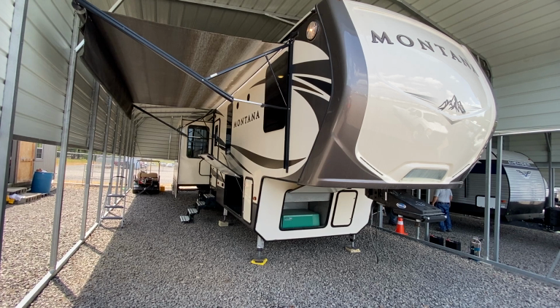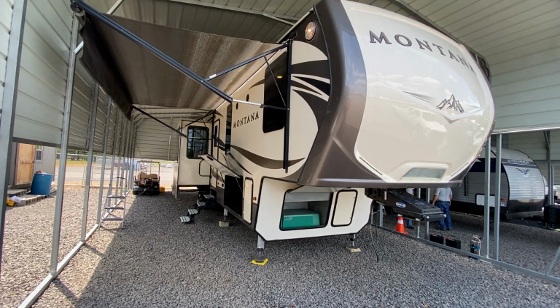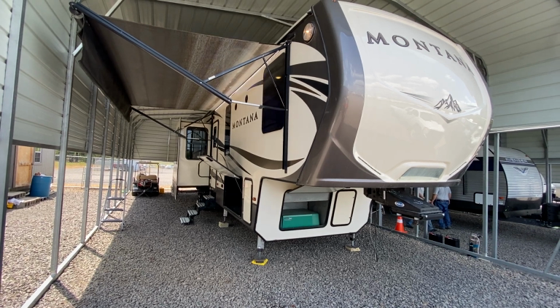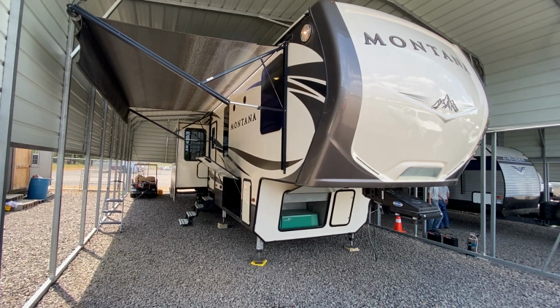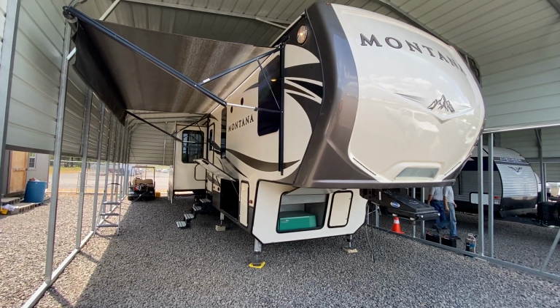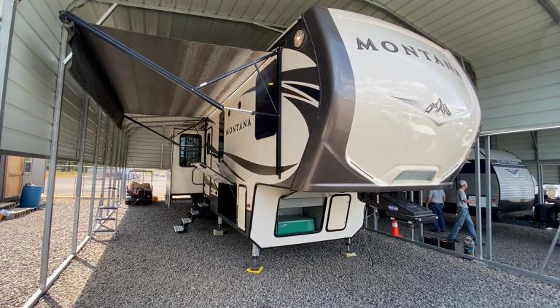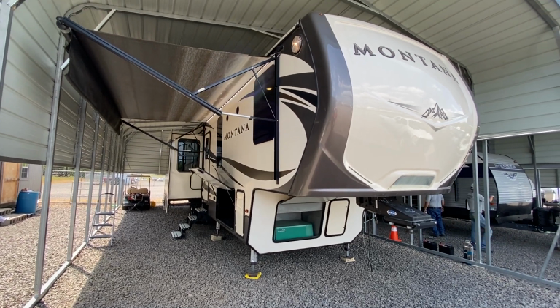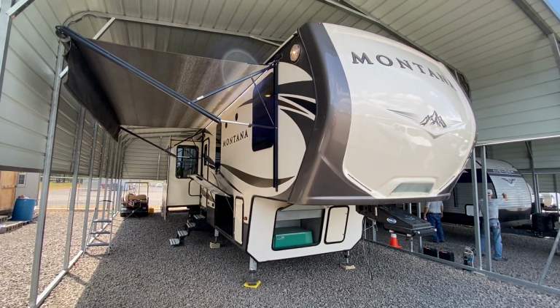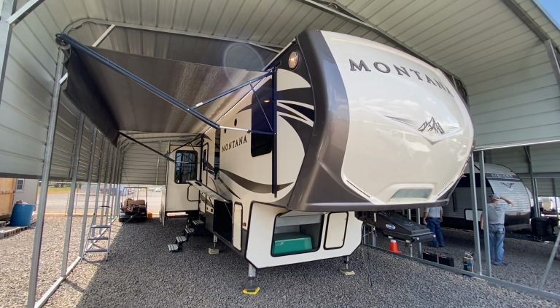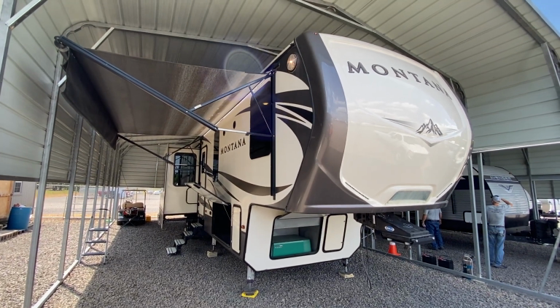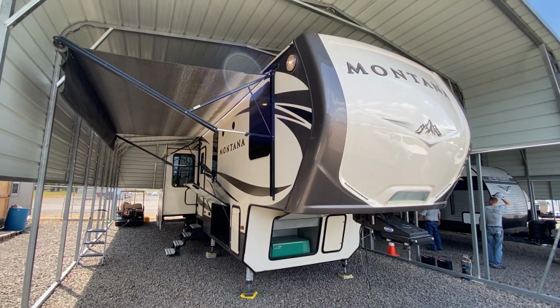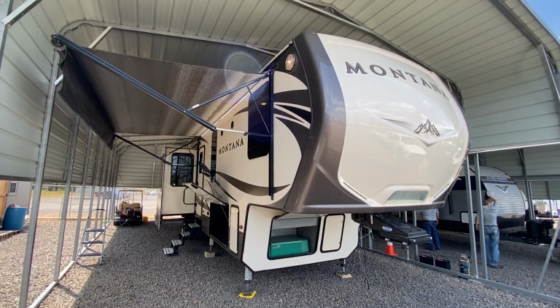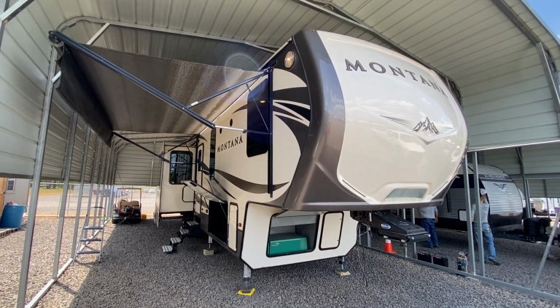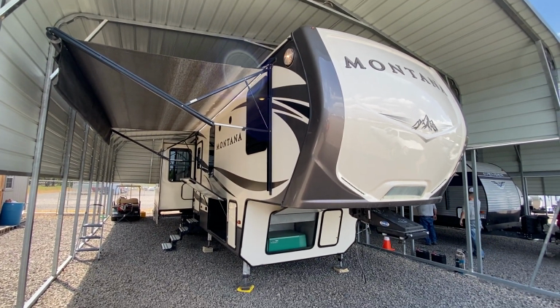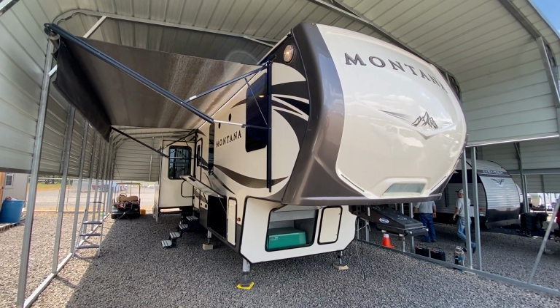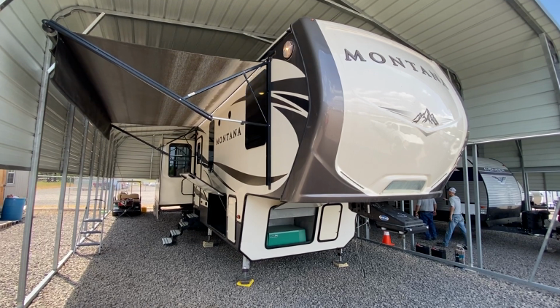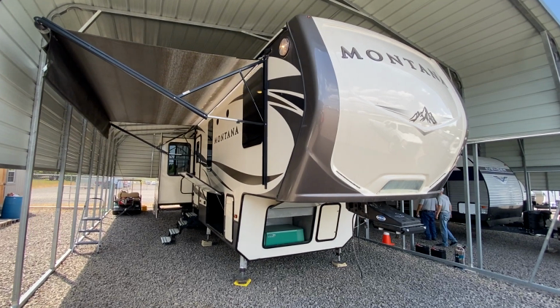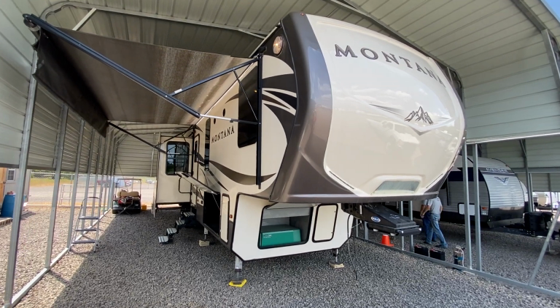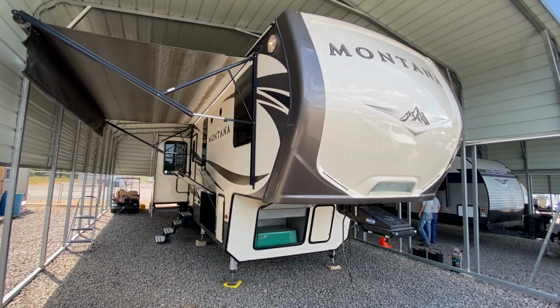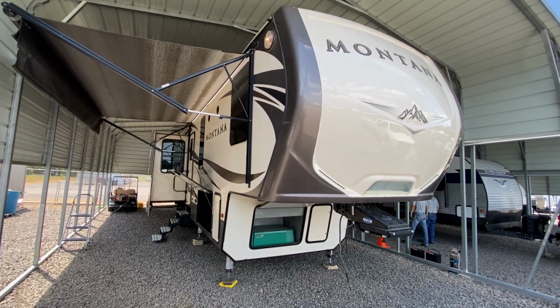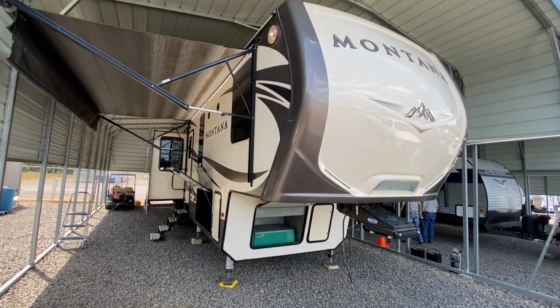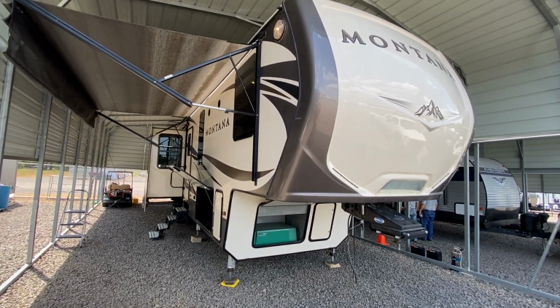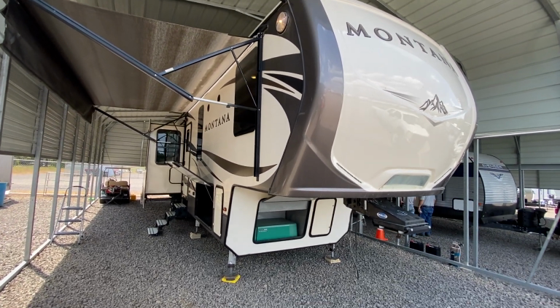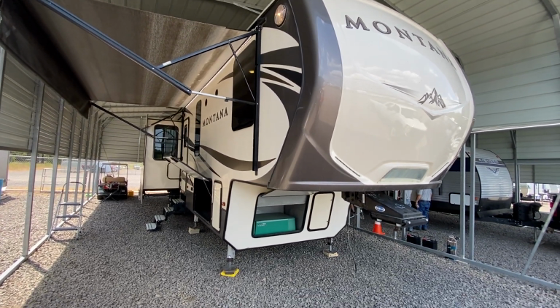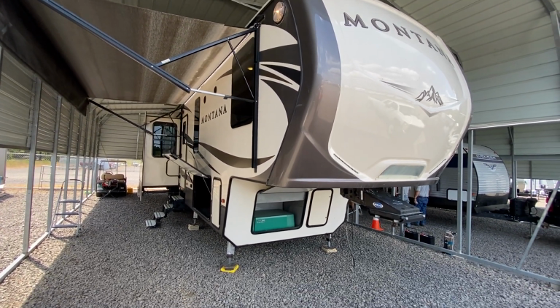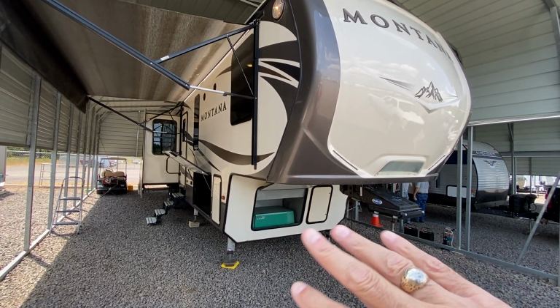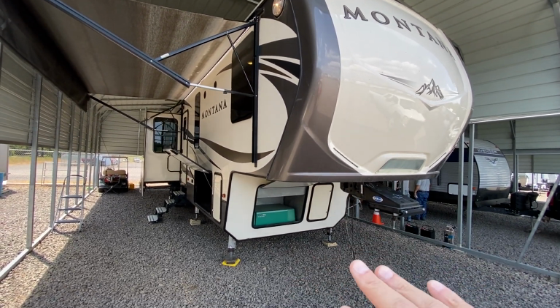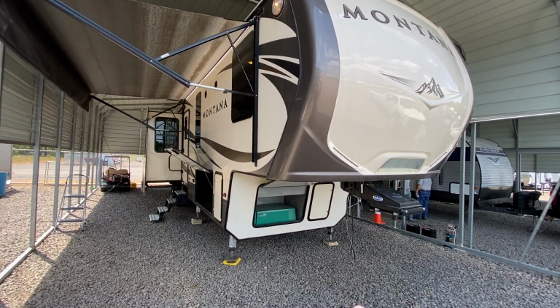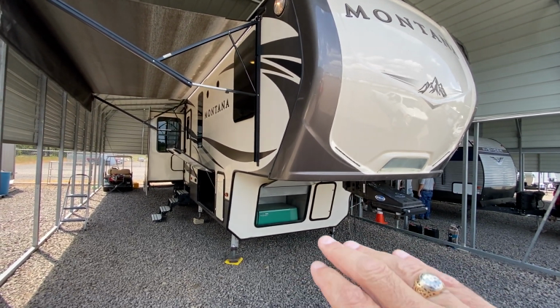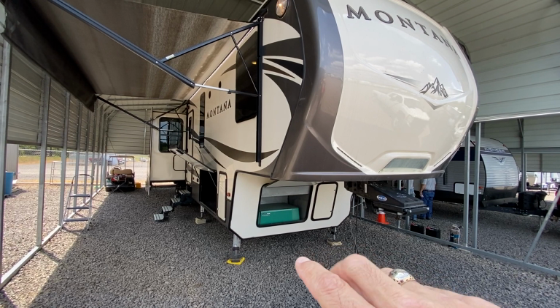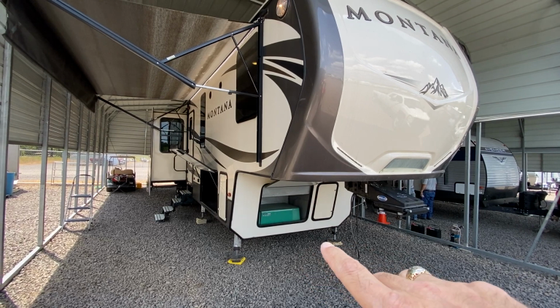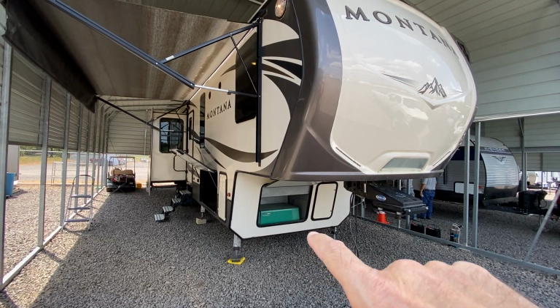Well, in this beautiful hot afternoon, I'm shooting a video of a pre-owned travel trailer. This here is a 2017 Keystone Montana. We have all the storage compartments open so you can see what's going on here.